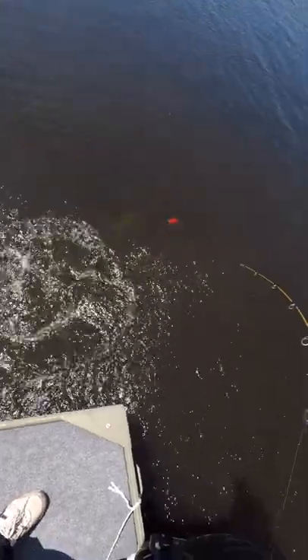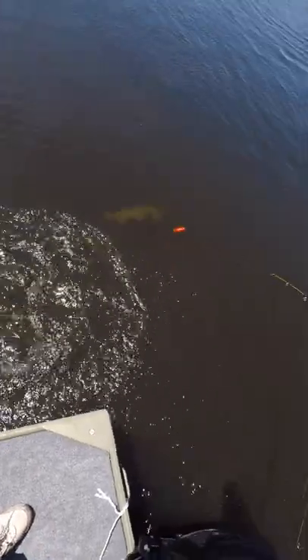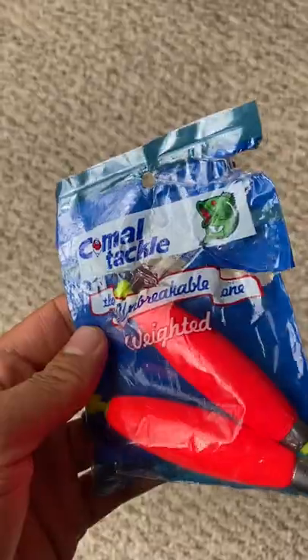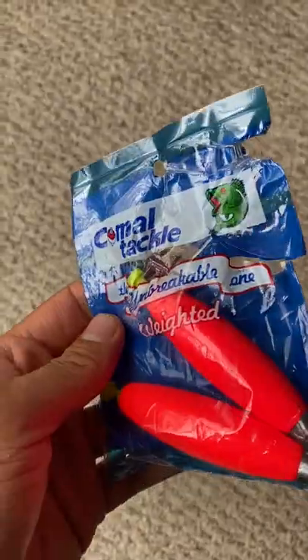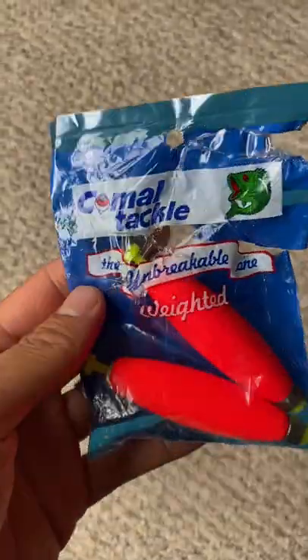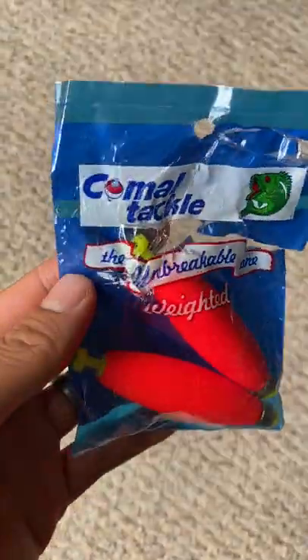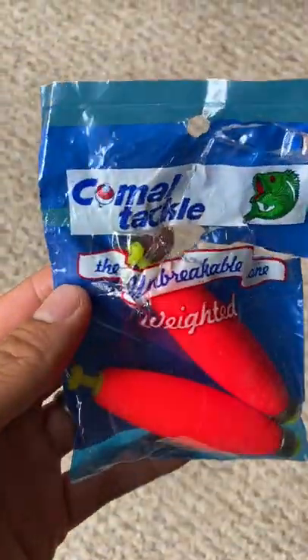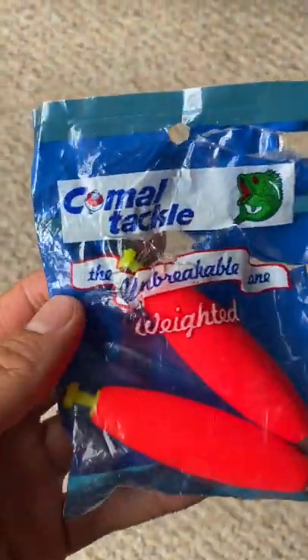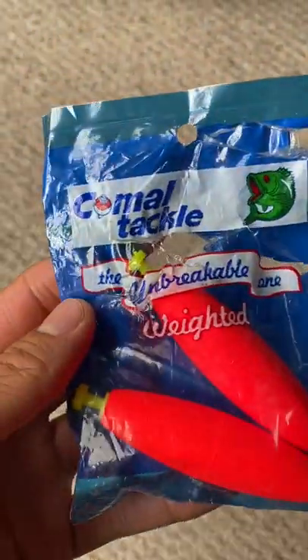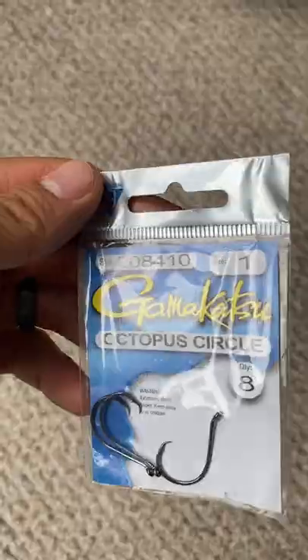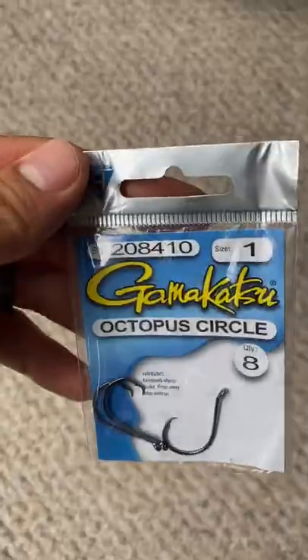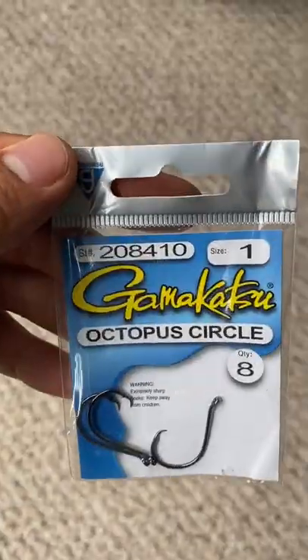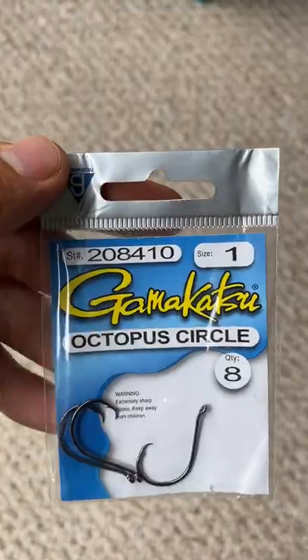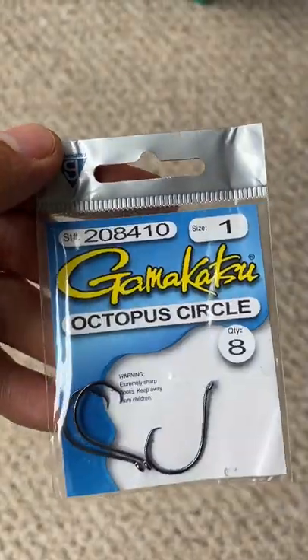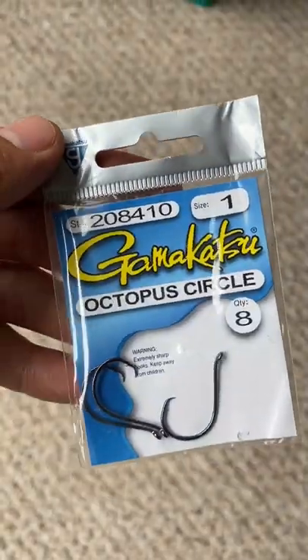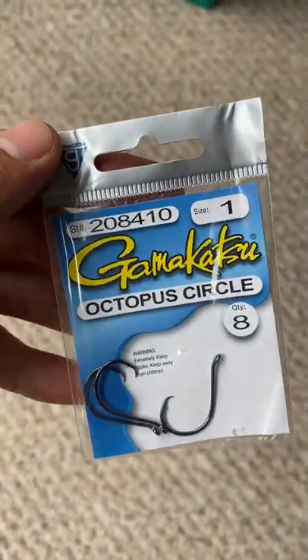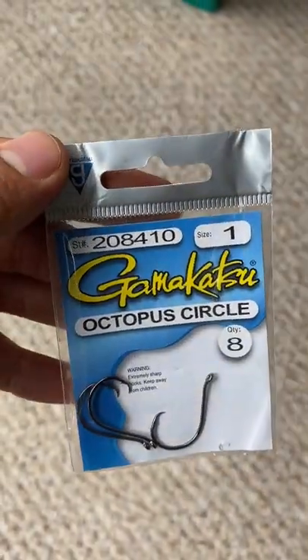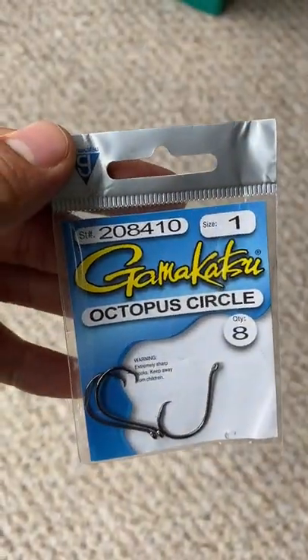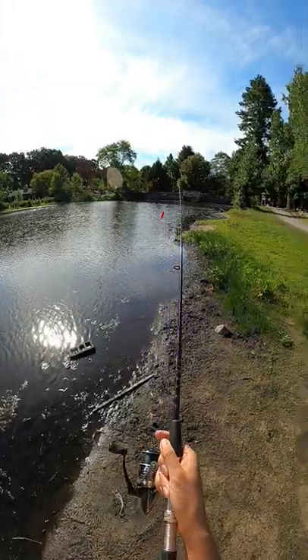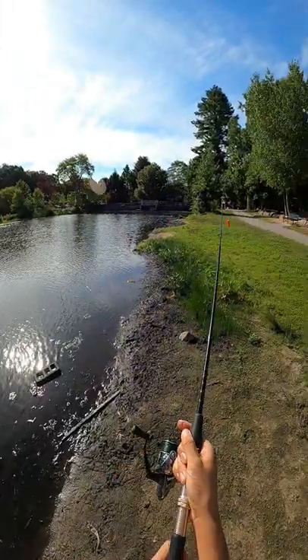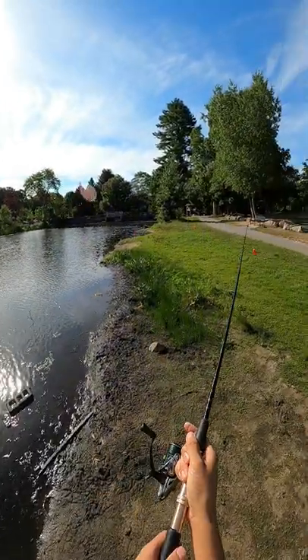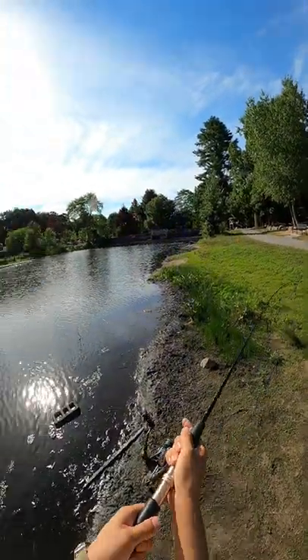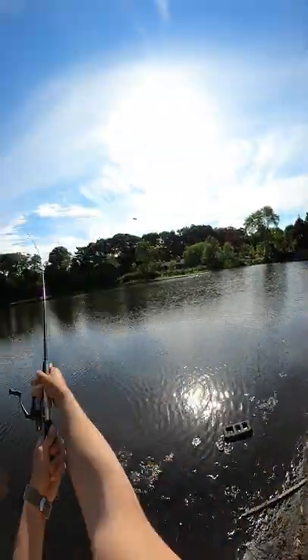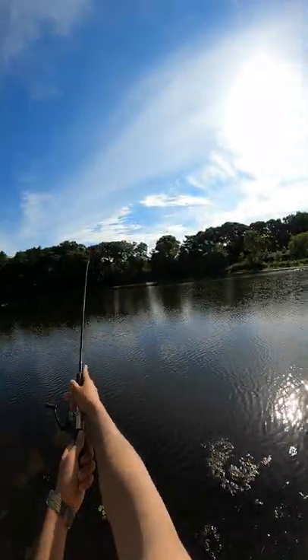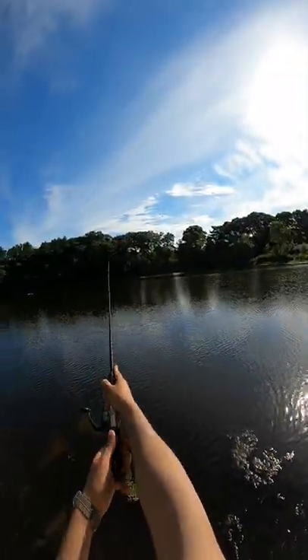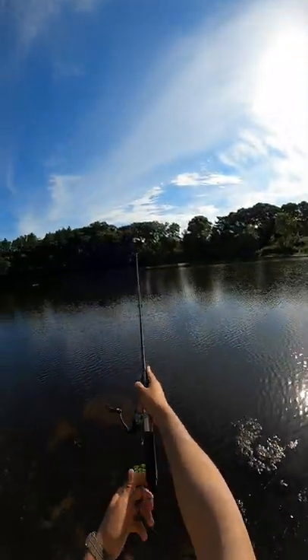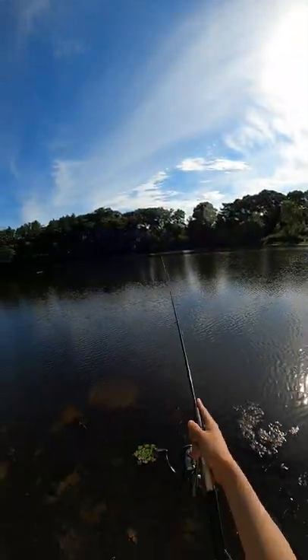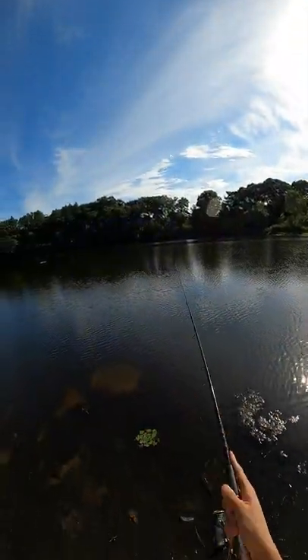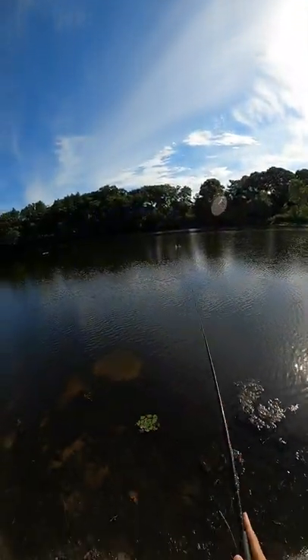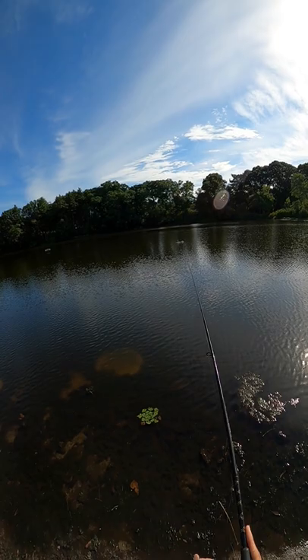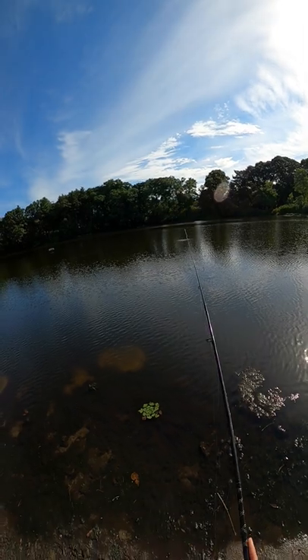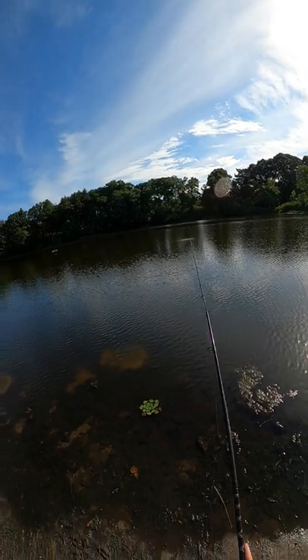Grab a bobber — I like the weighted one so you can cast further. Small circle hook, size 1, works great. Really make sure you use circle hooks, otherwise you'll gut hook the fish and give your kid a traumatic first fishing experience.